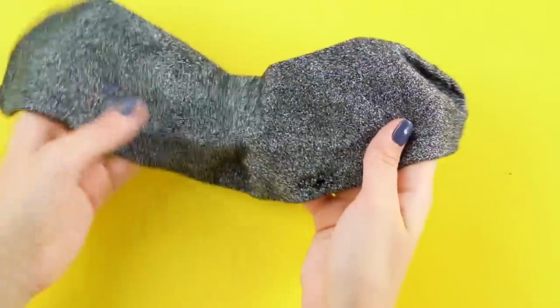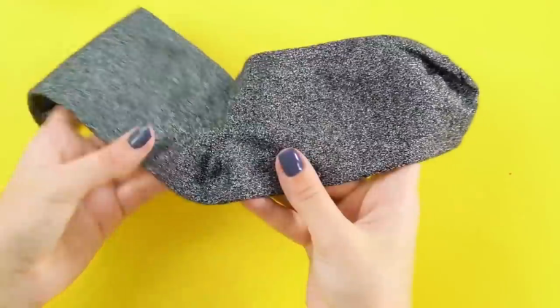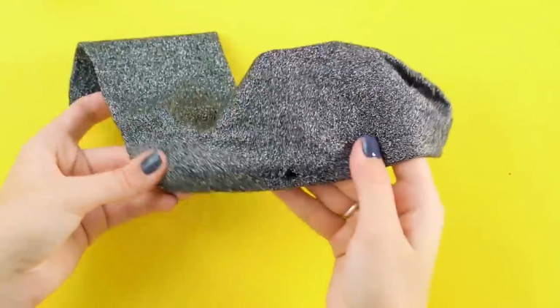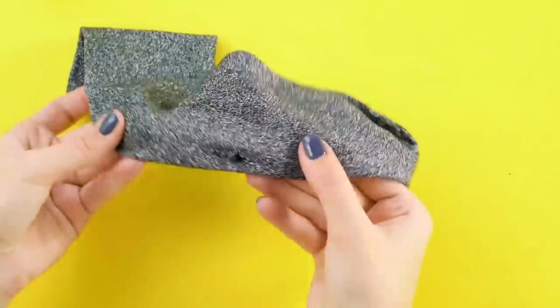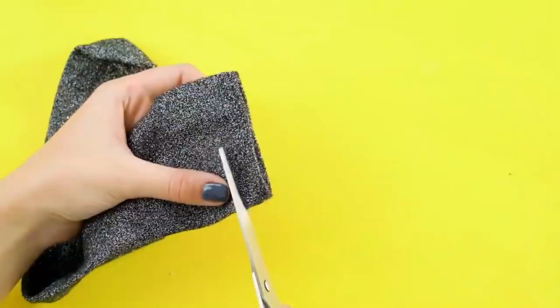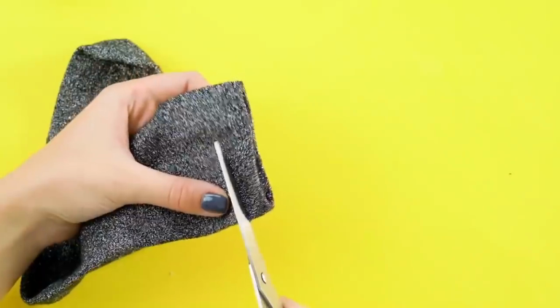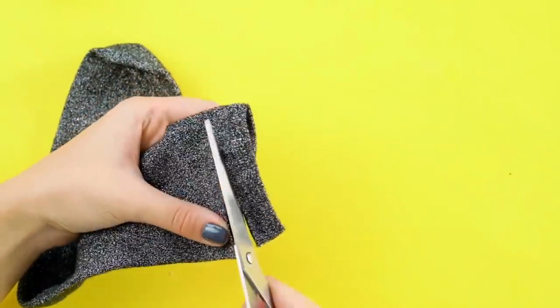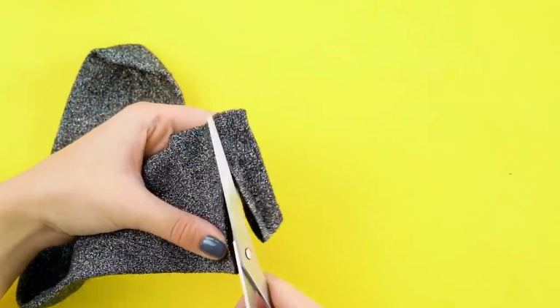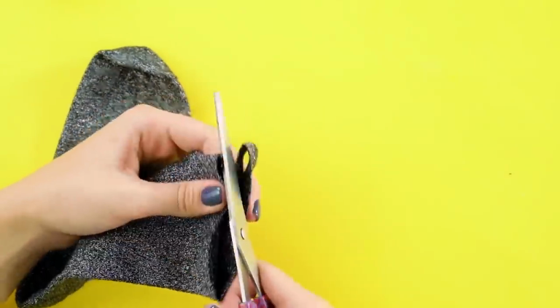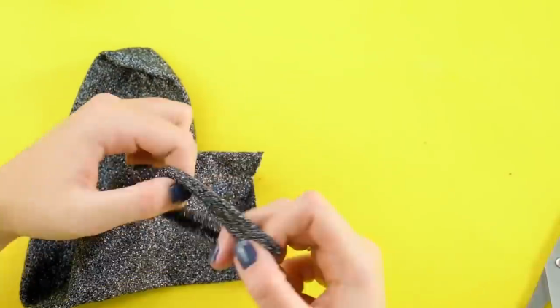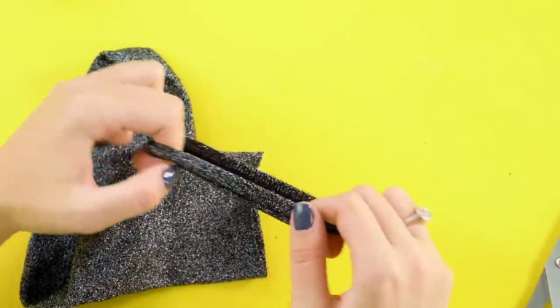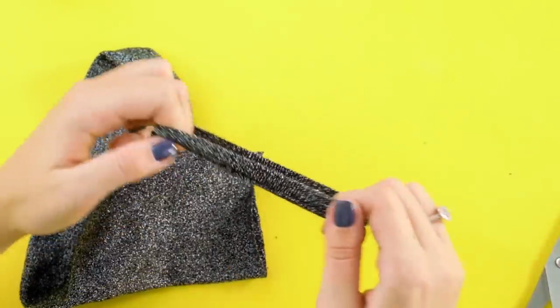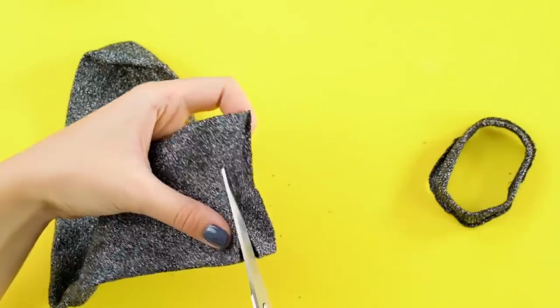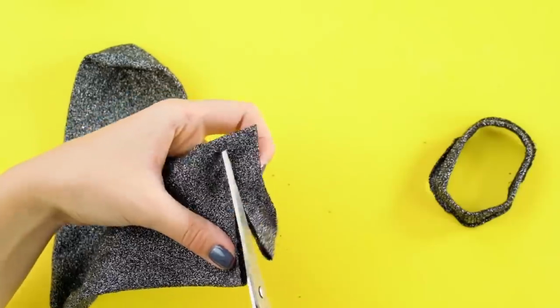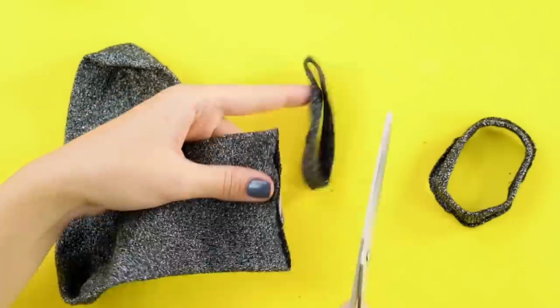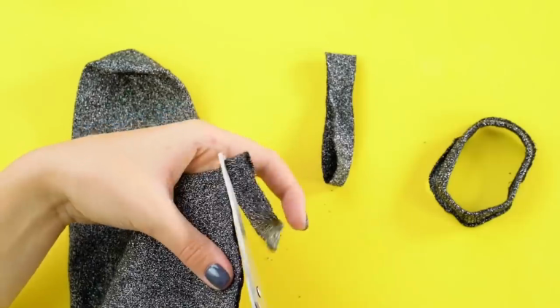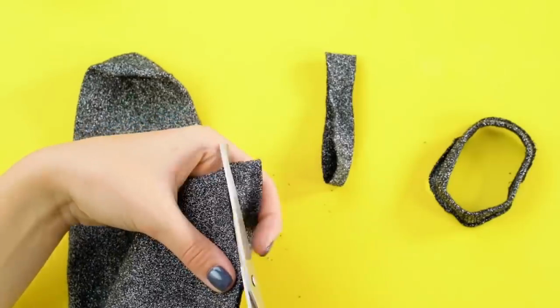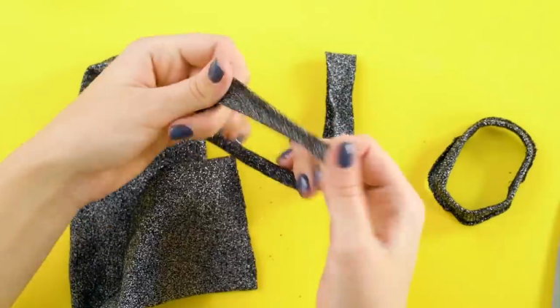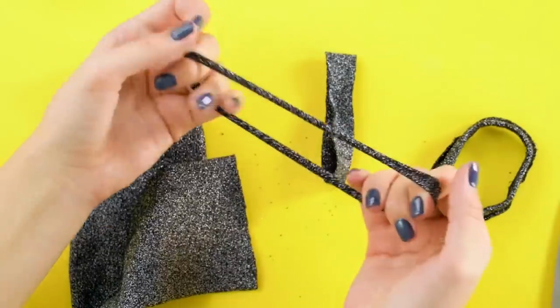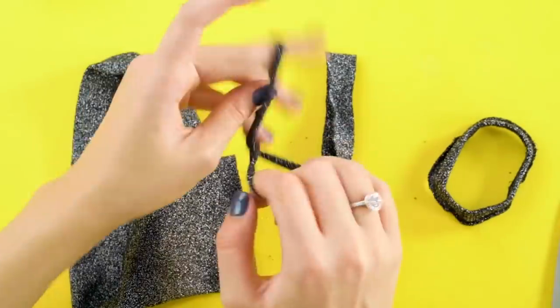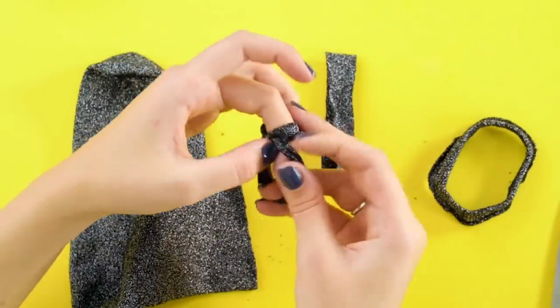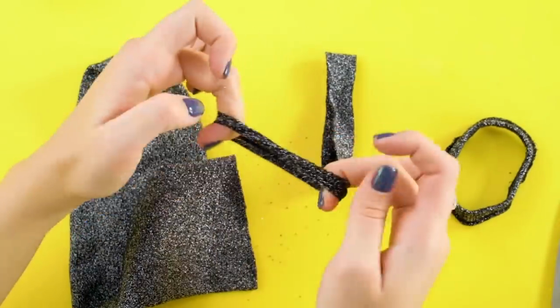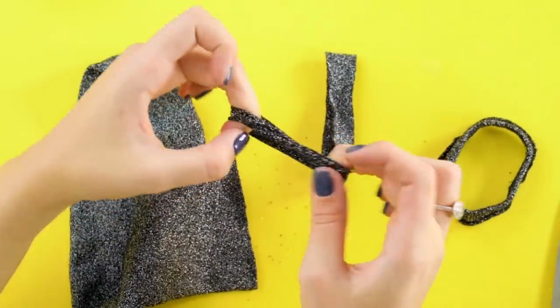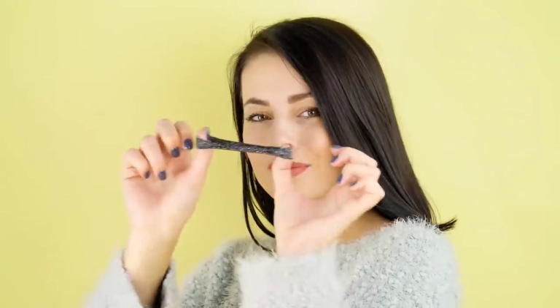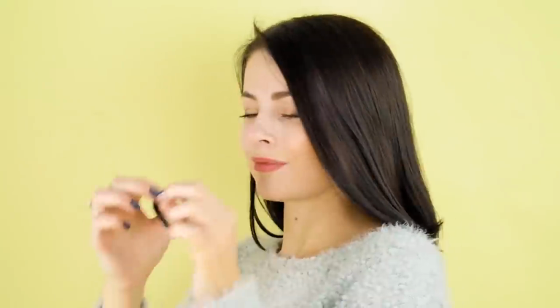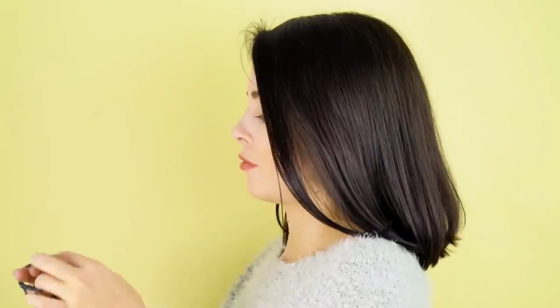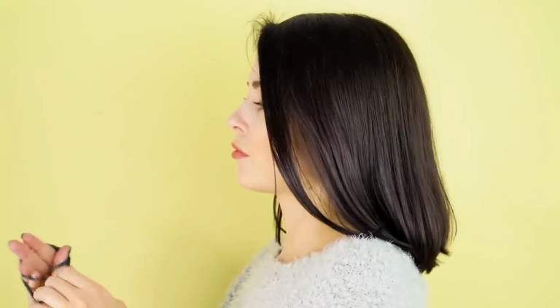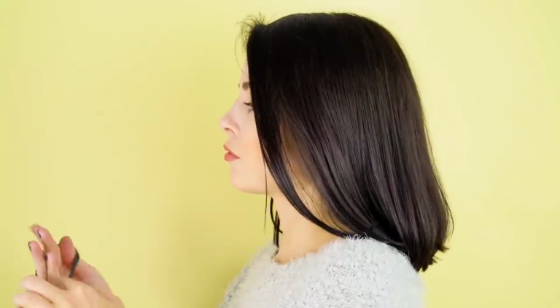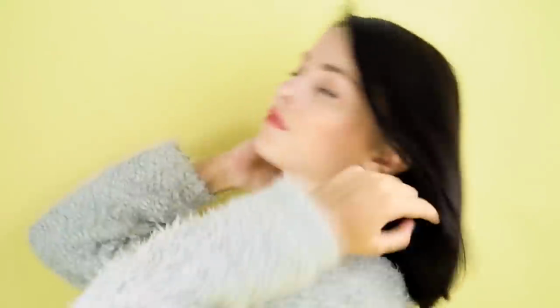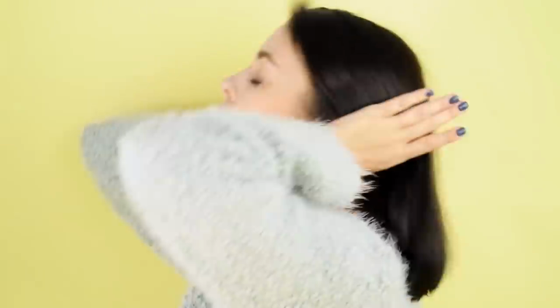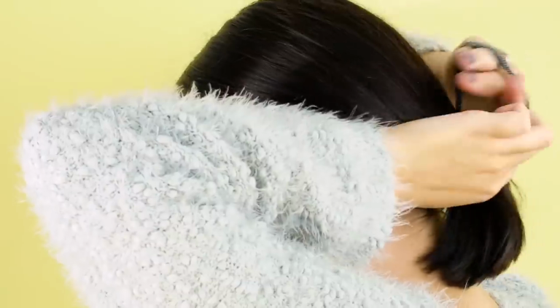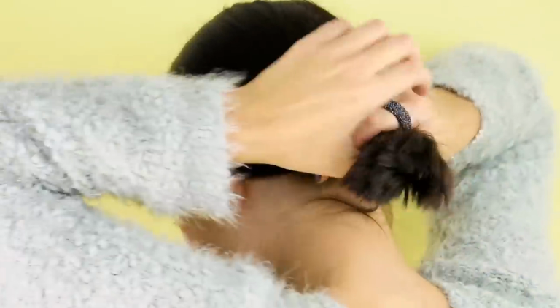Don't throw away that old sock! Let's repurpose it. Snip off a small strip from the top of the sock. See how stretchy it is? It's perfect for making hair ties.